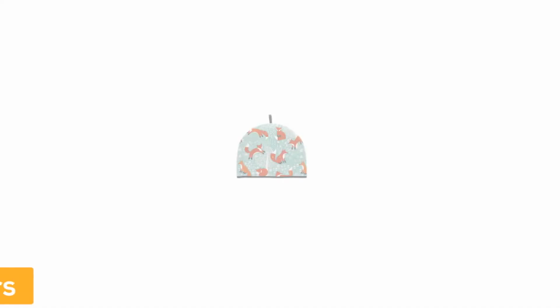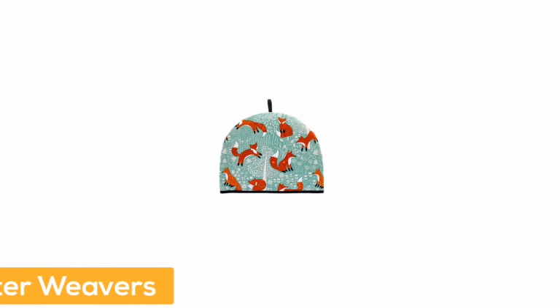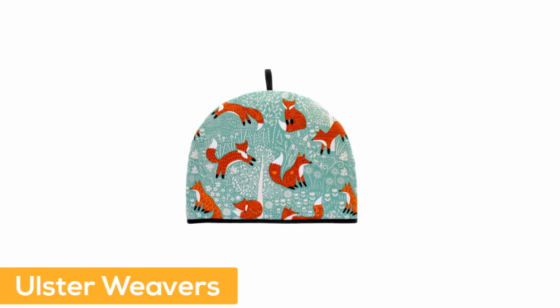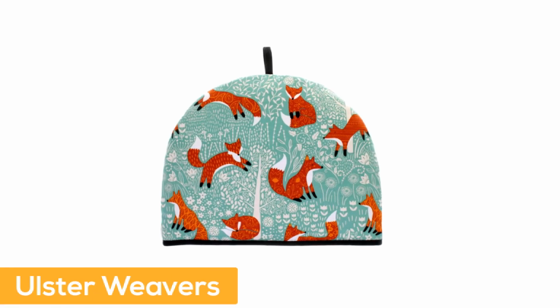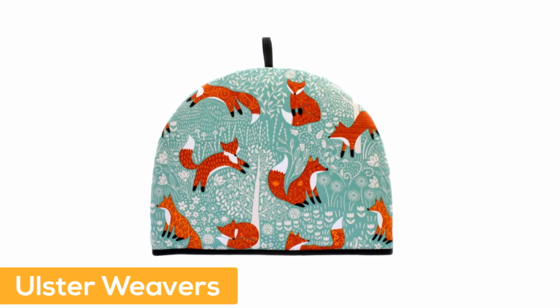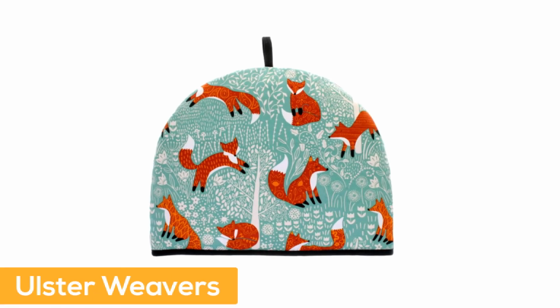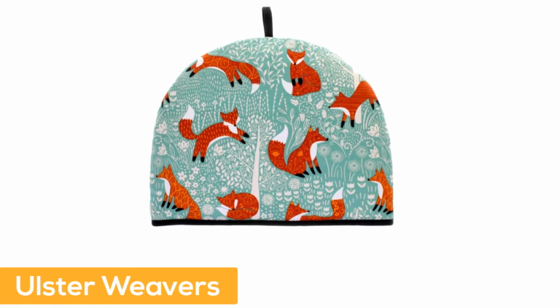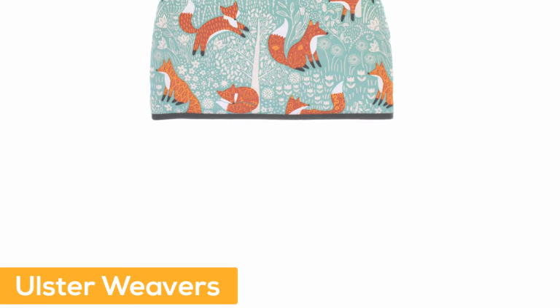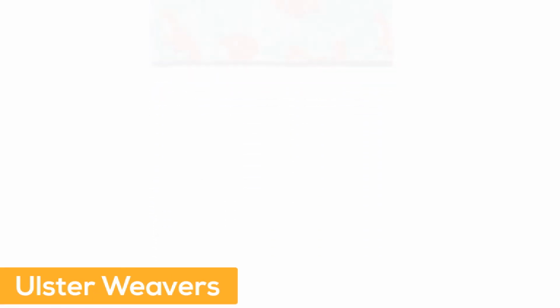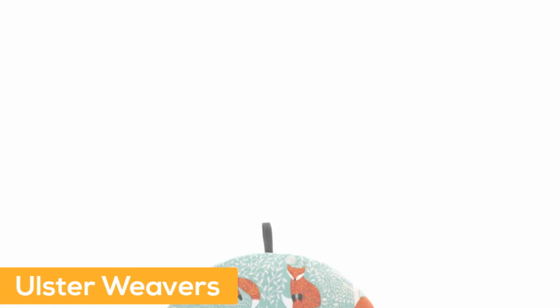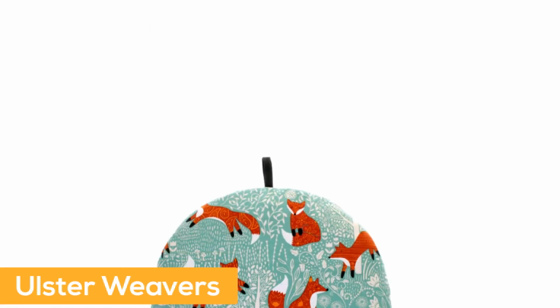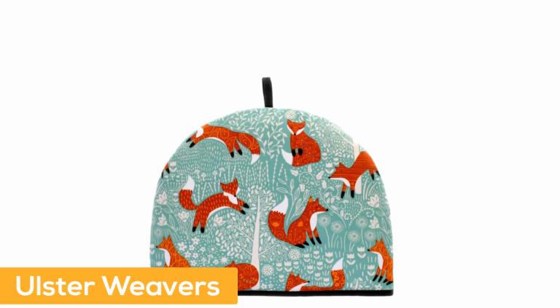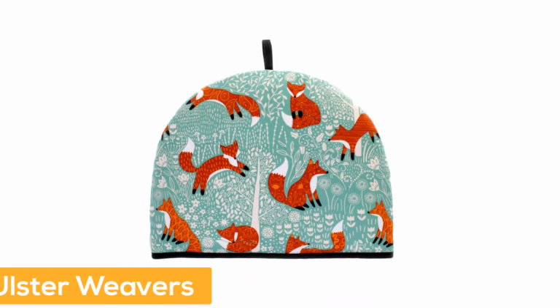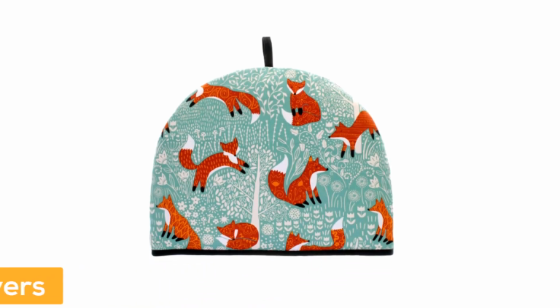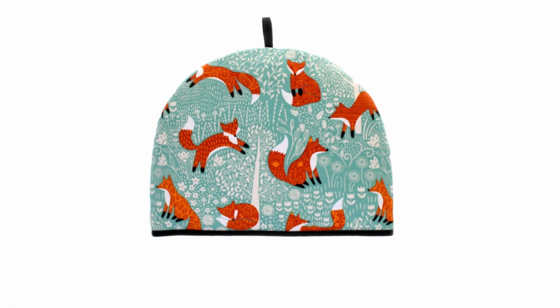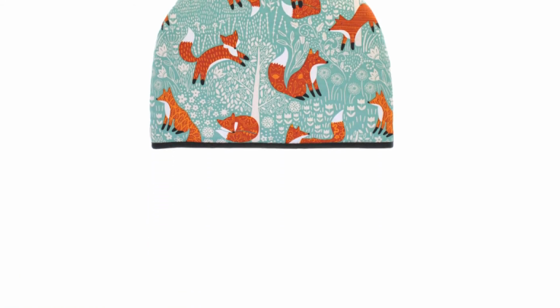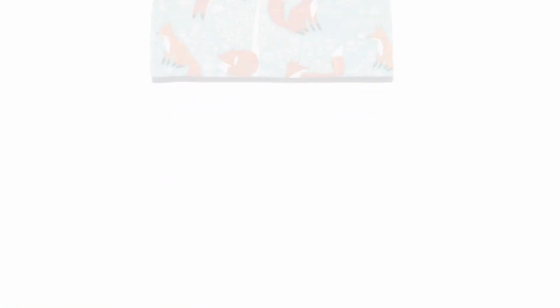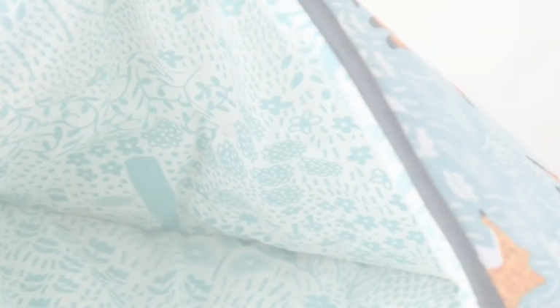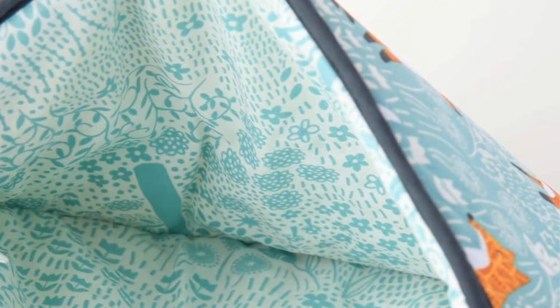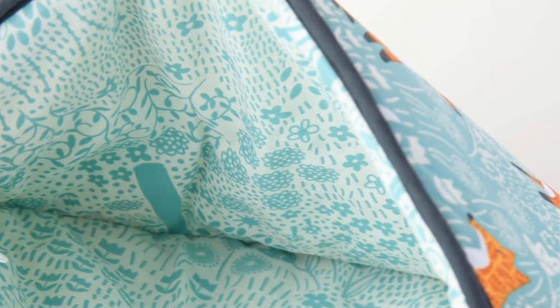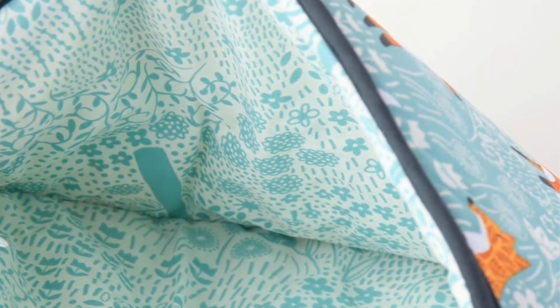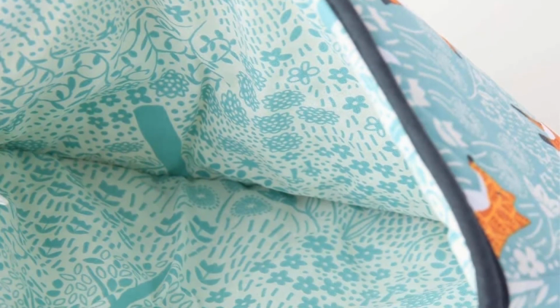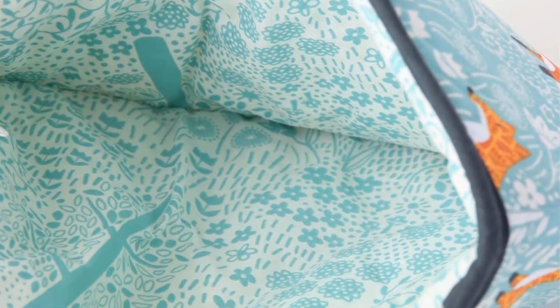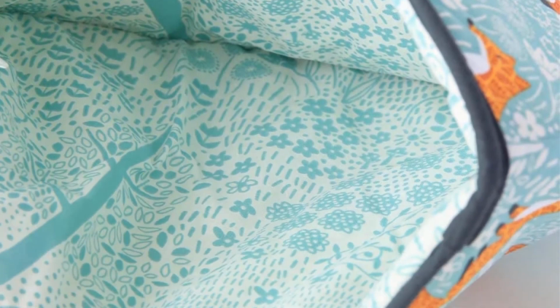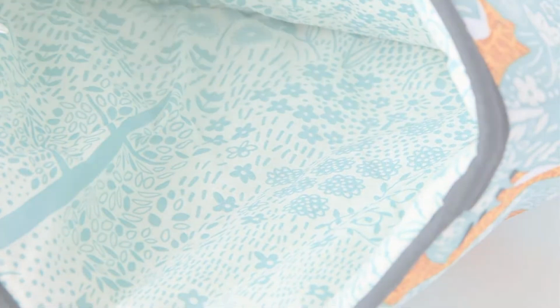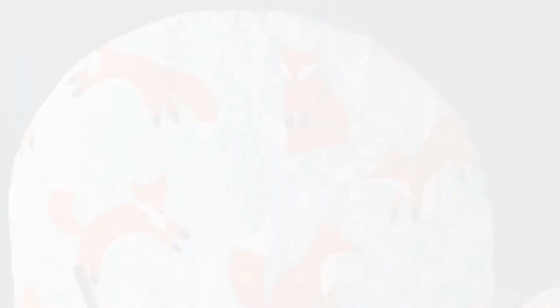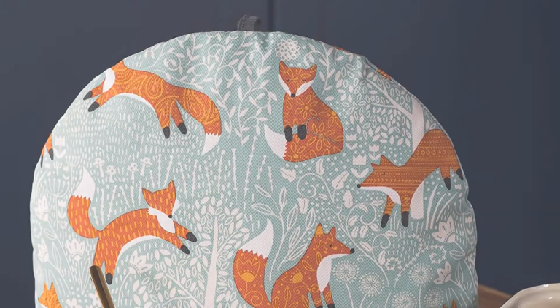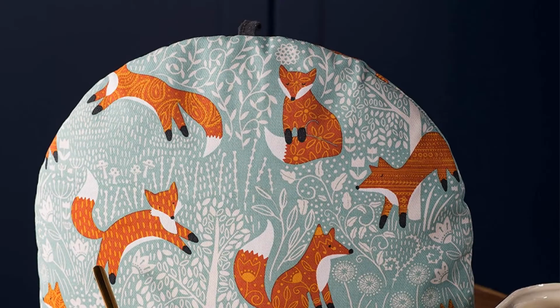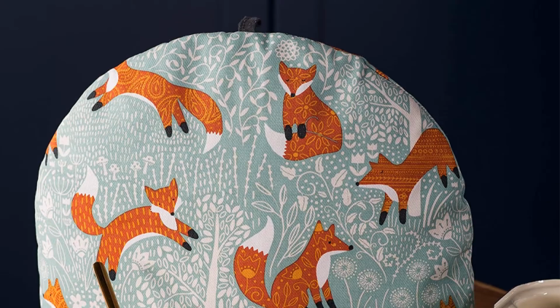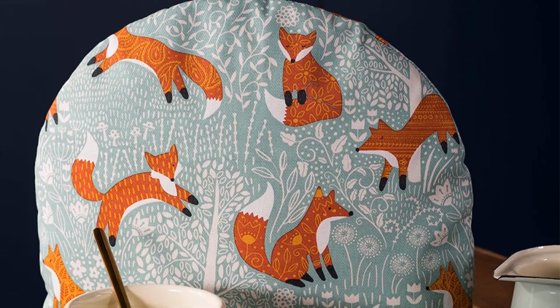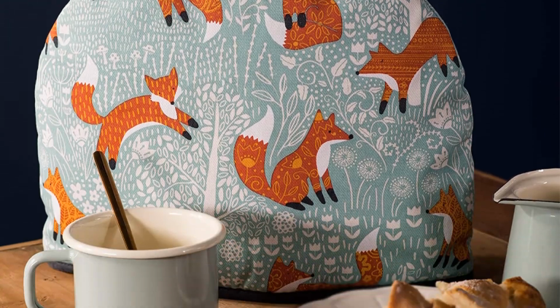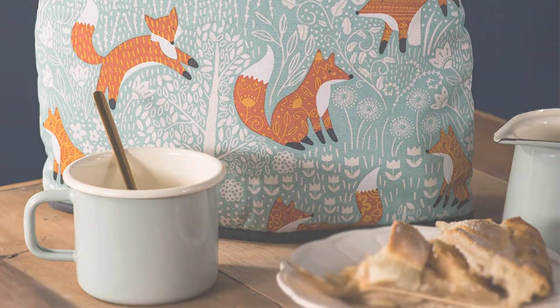Number 5: Ulster Weavers. Made in the USA and imported. Bright quirky design, perfect for any kitchen. Holly wadding filling keeps your tea warm. Has a hanging loop.